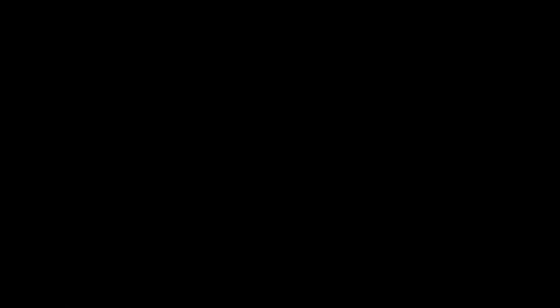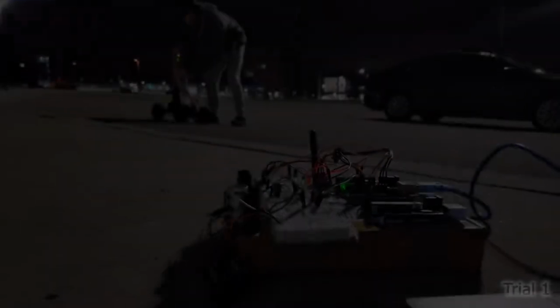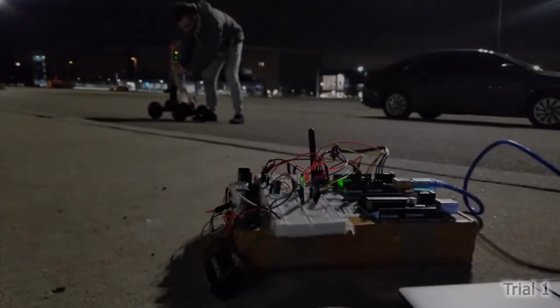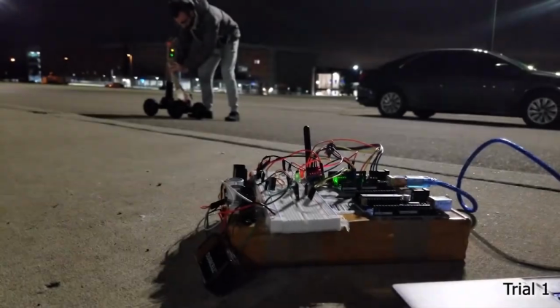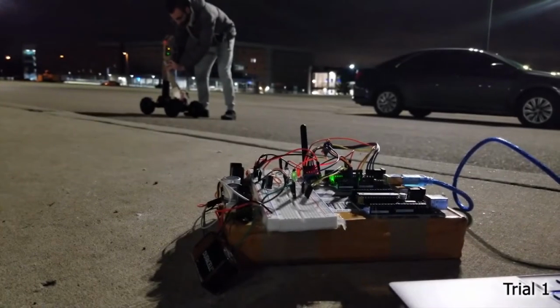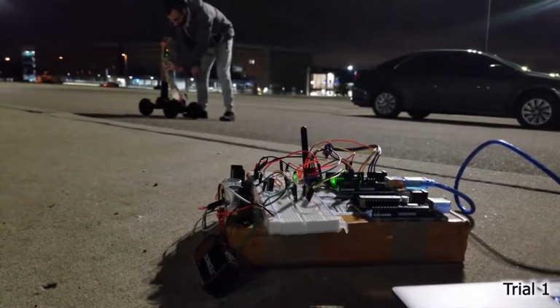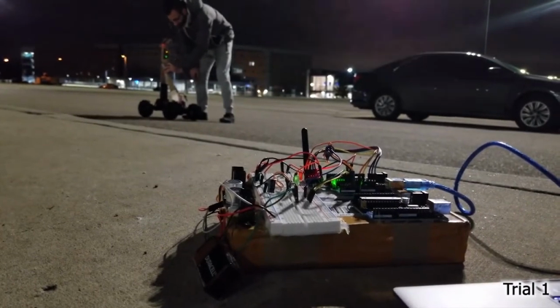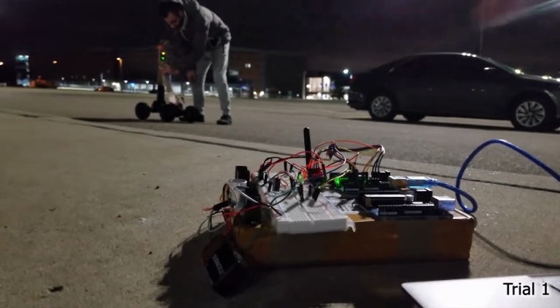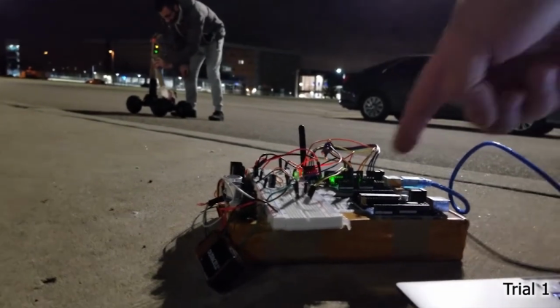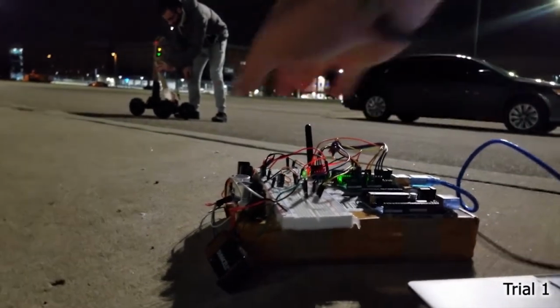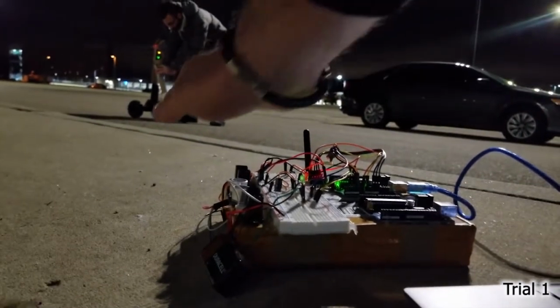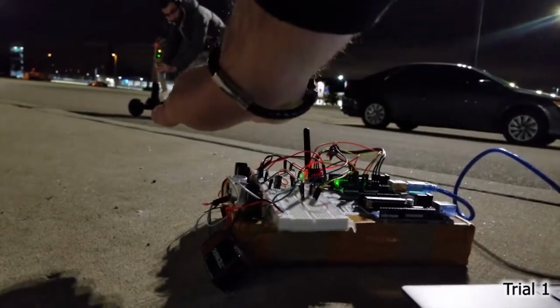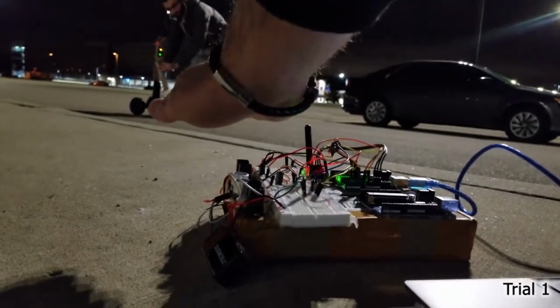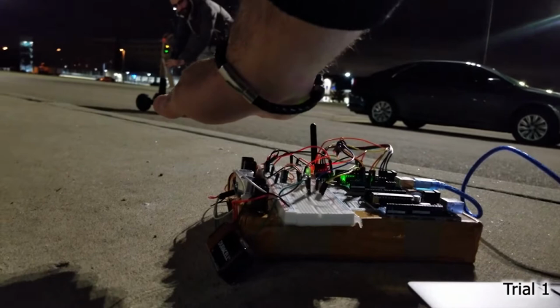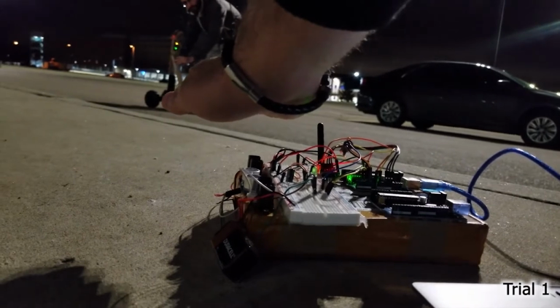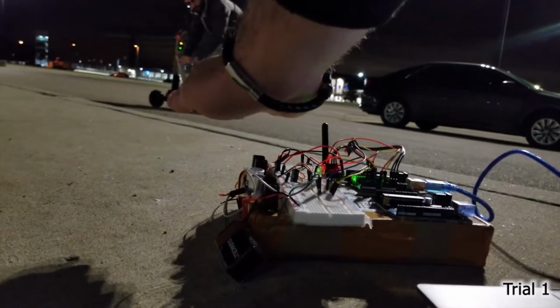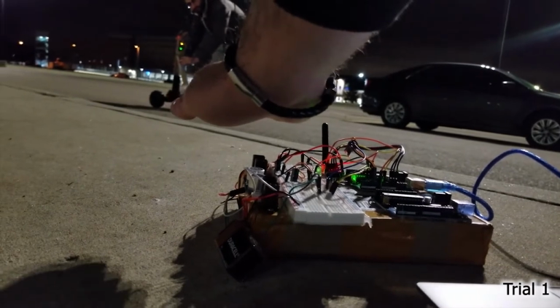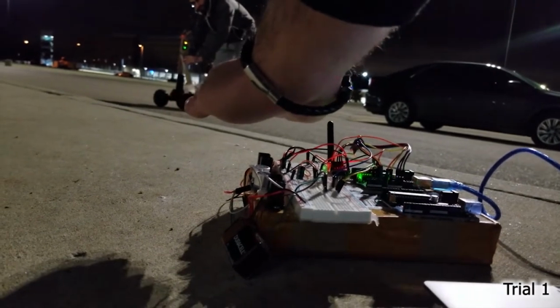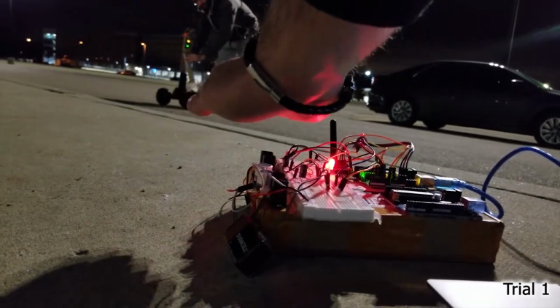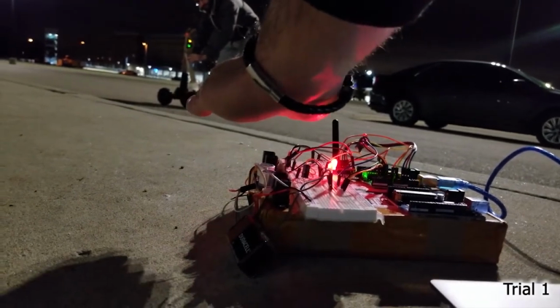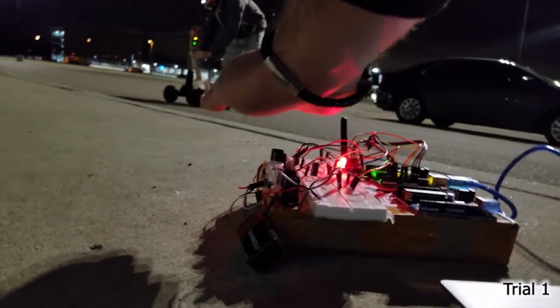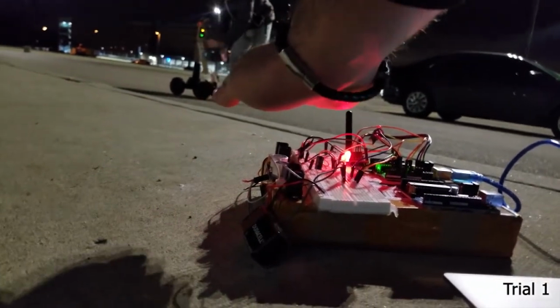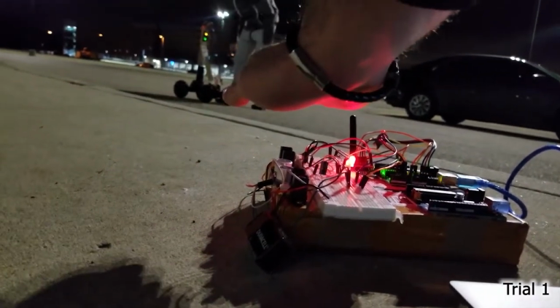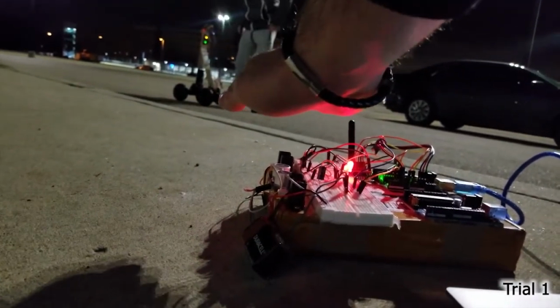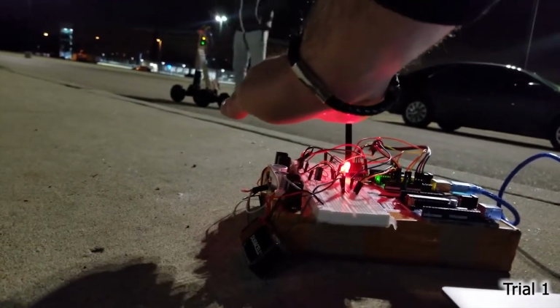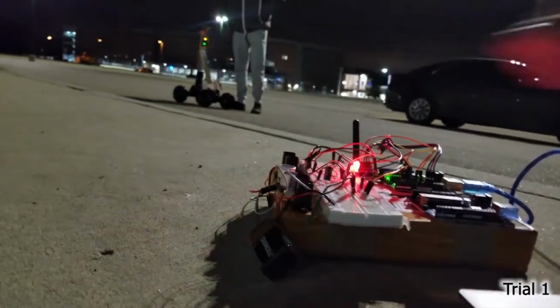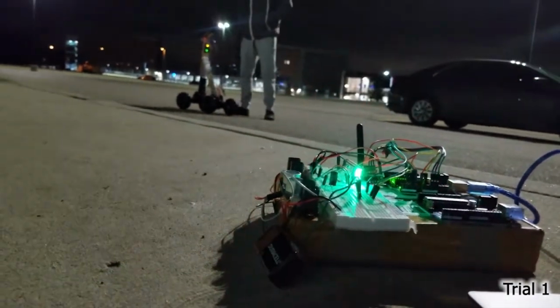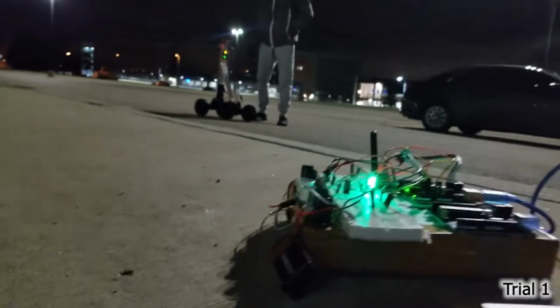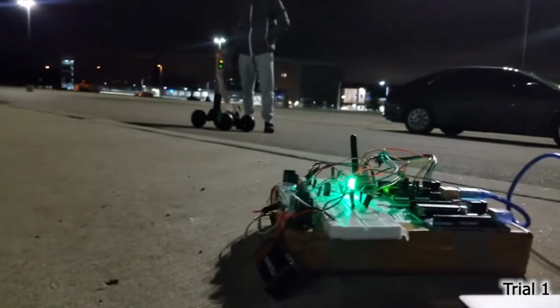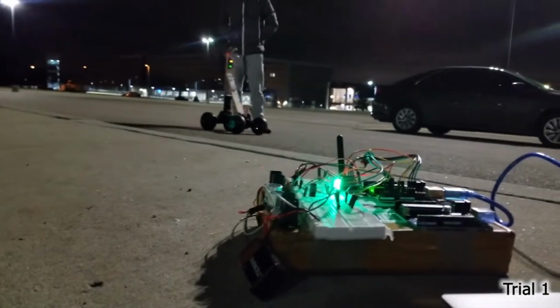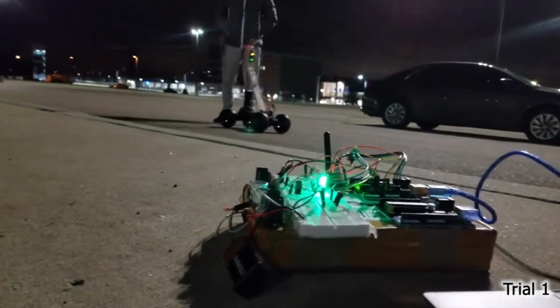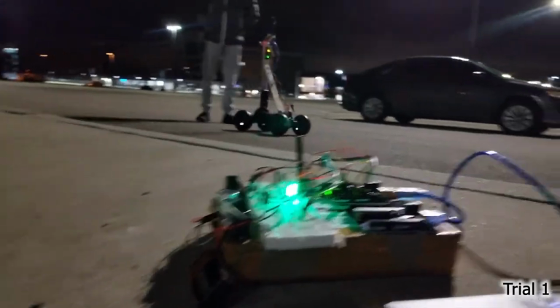Once he clicks the button on the car, this sensor should turn red, telling it not to go. Just turn red, and then if he clicks it again, it's going to tell the car to go.